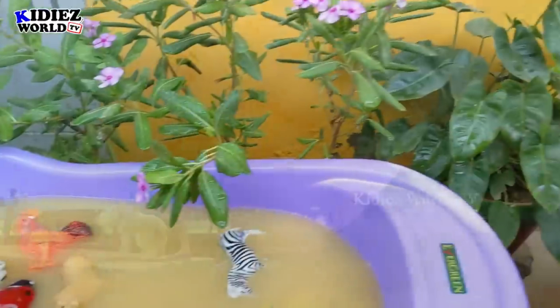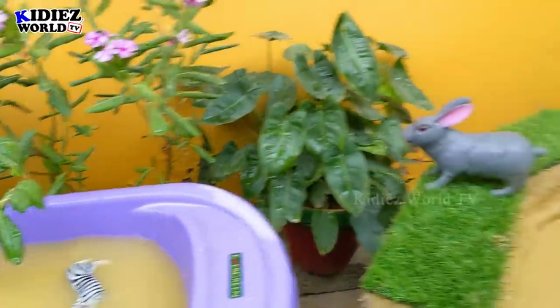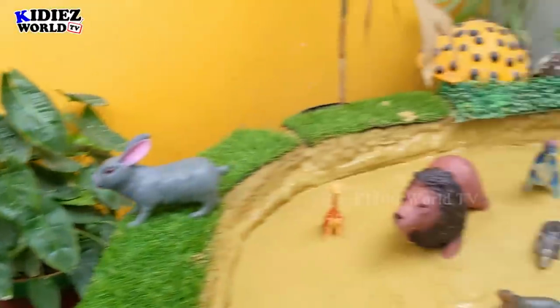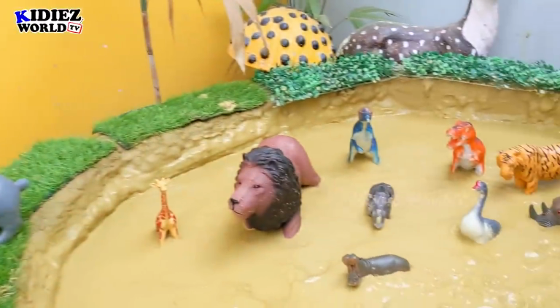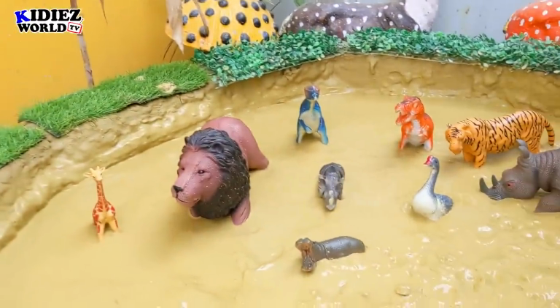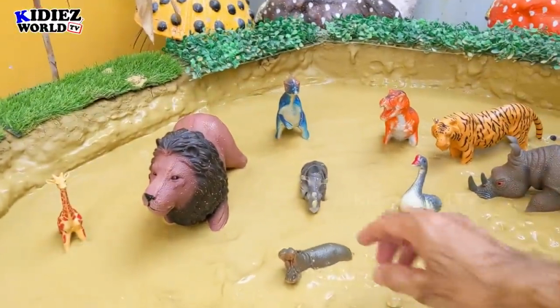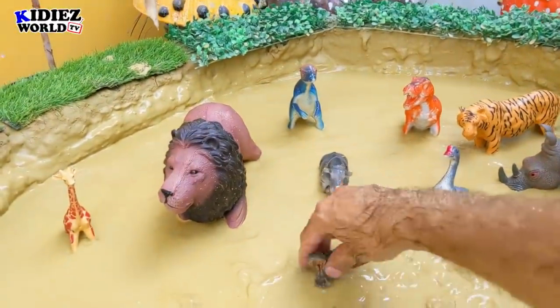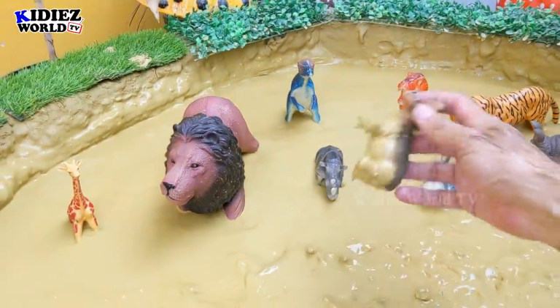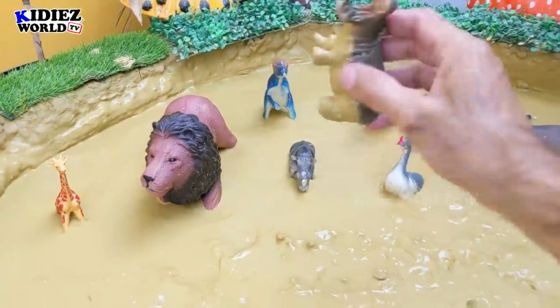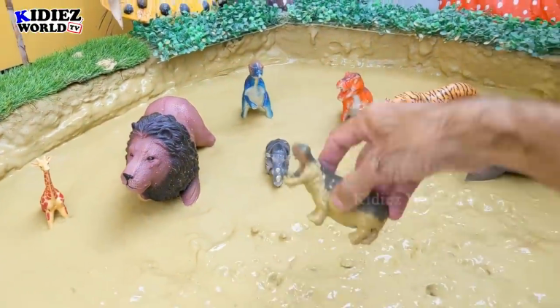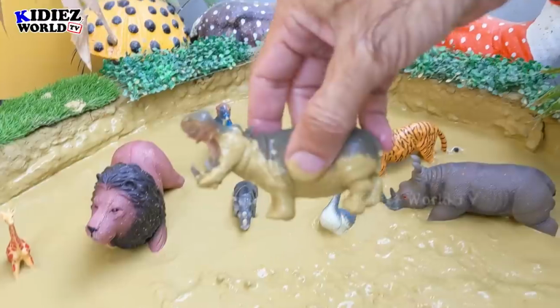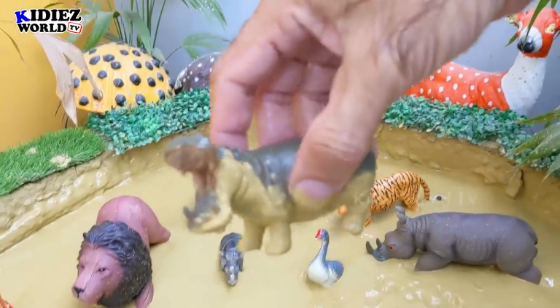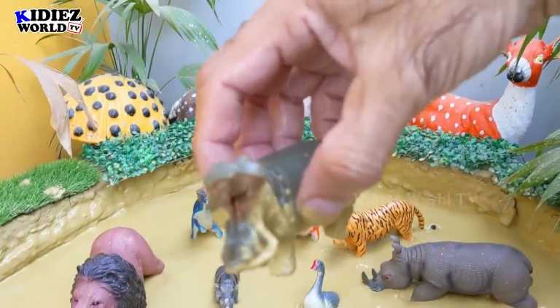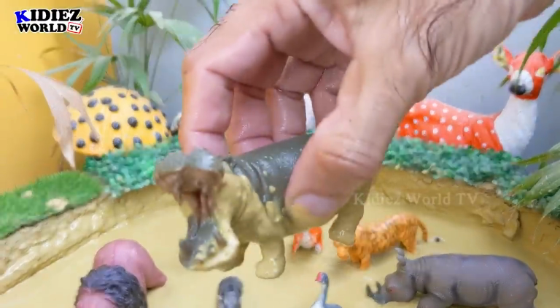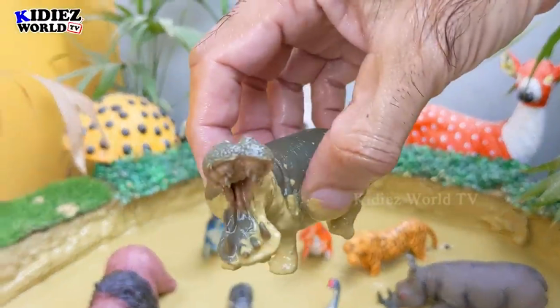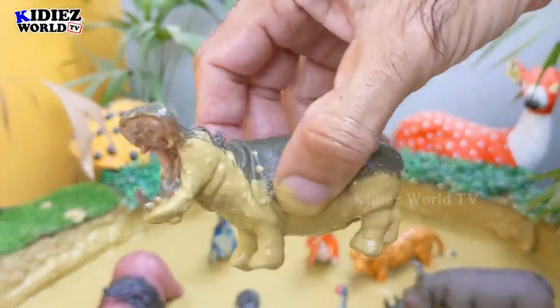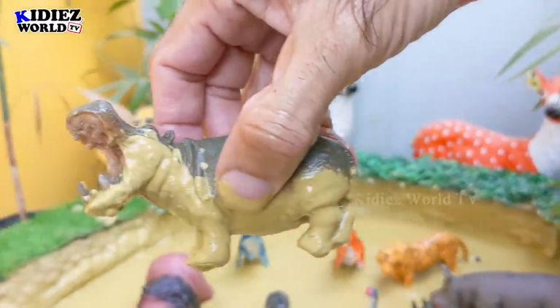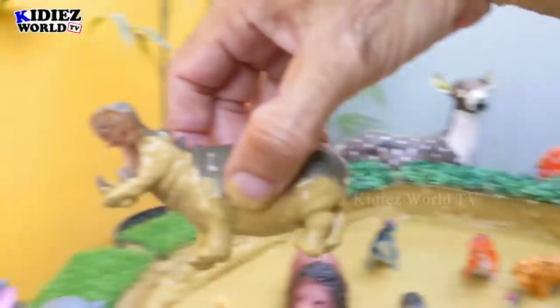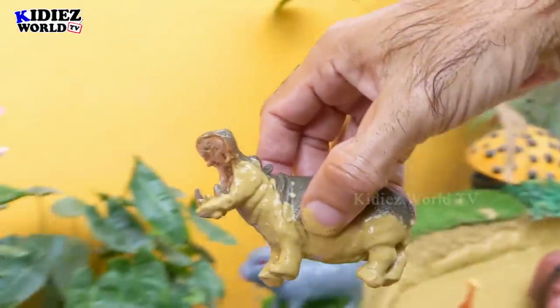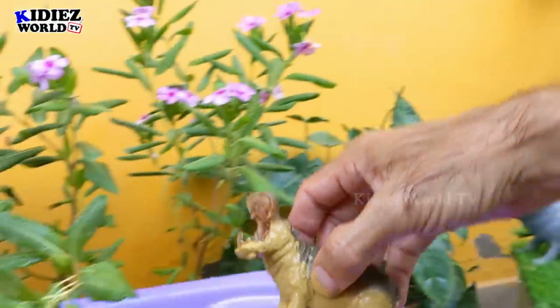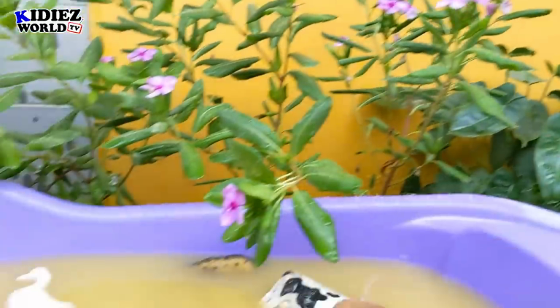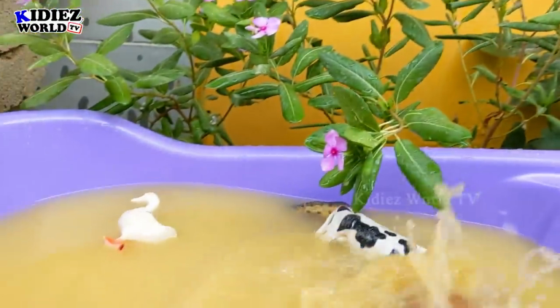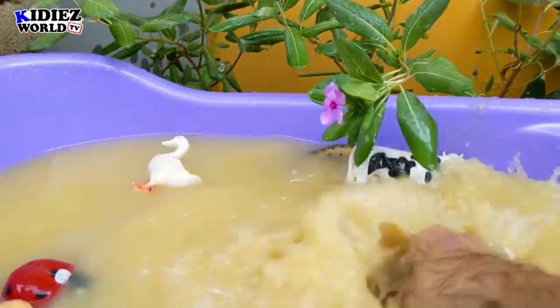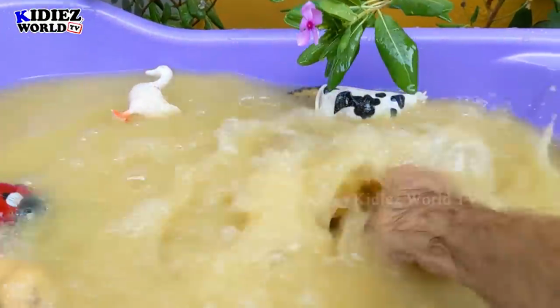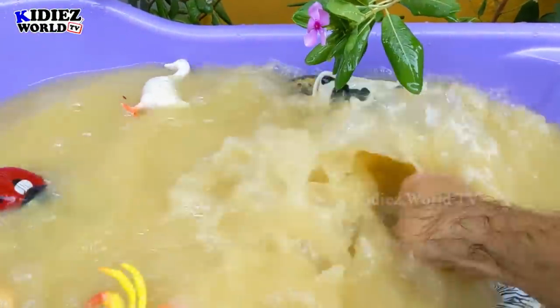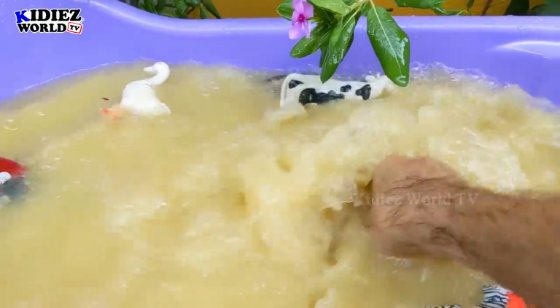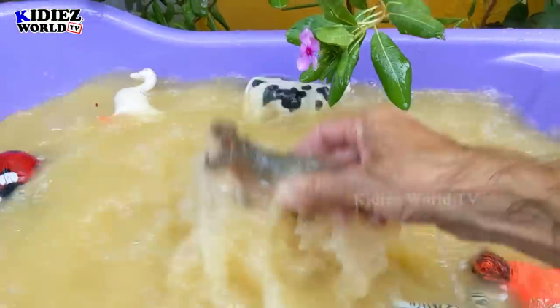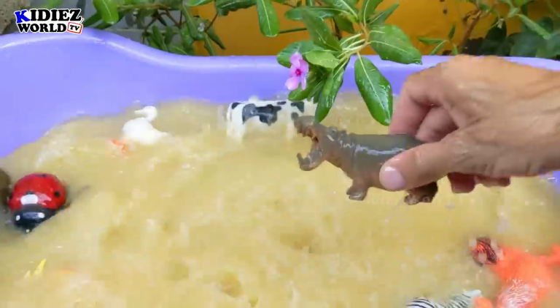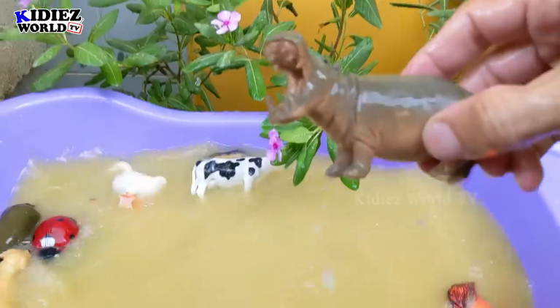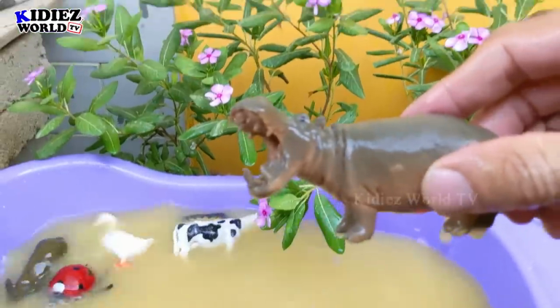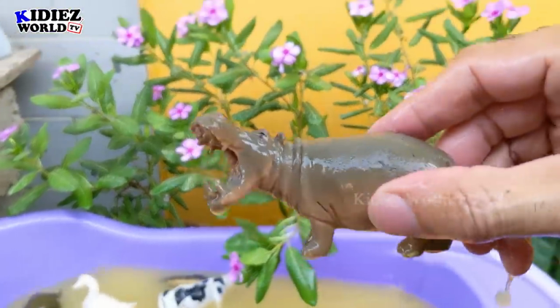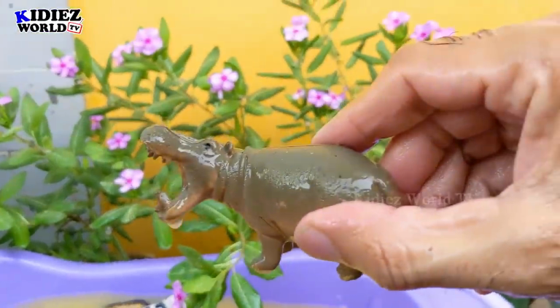And the next one we have is Hippopotamus, the big giant. Hippopotamus are very big wild animals. Here we go. Hippopotamus.